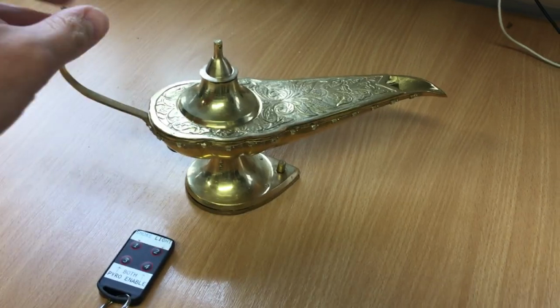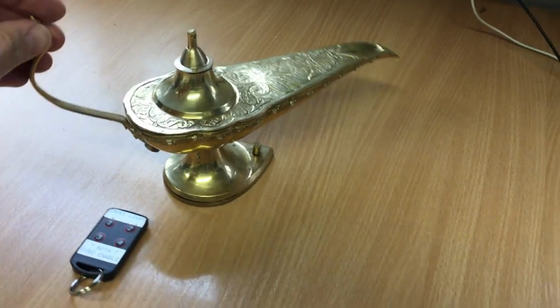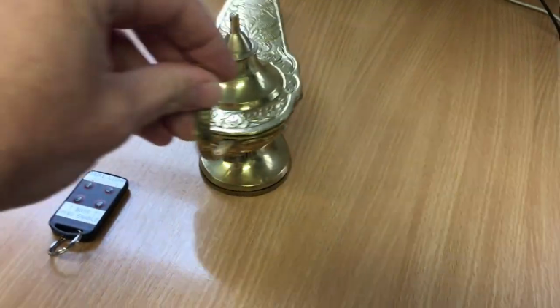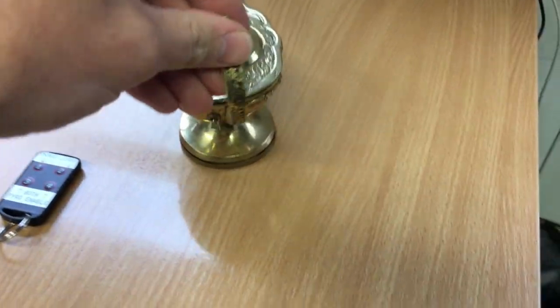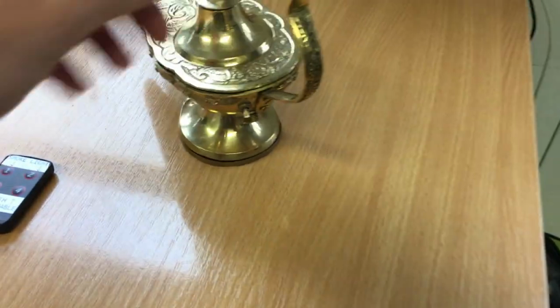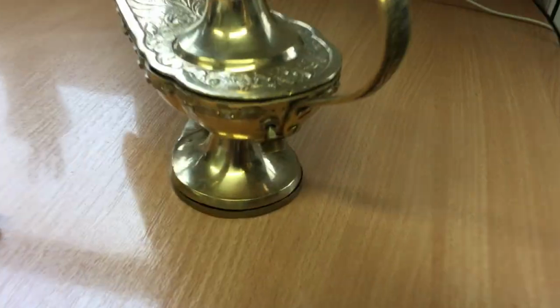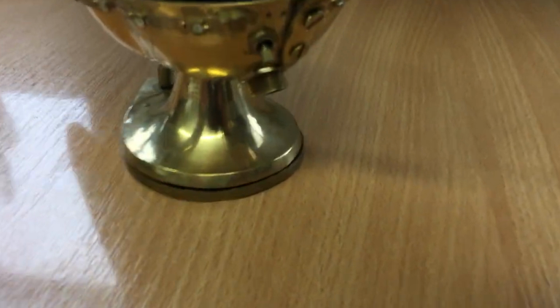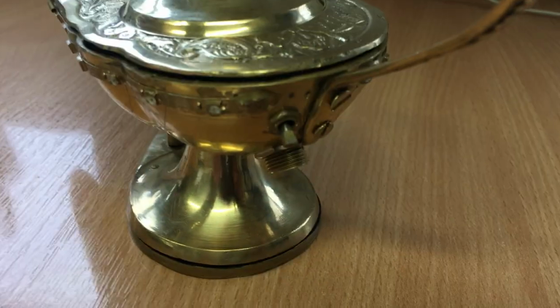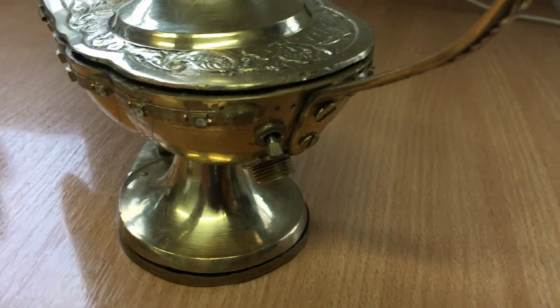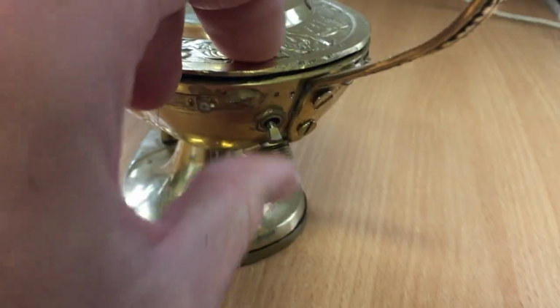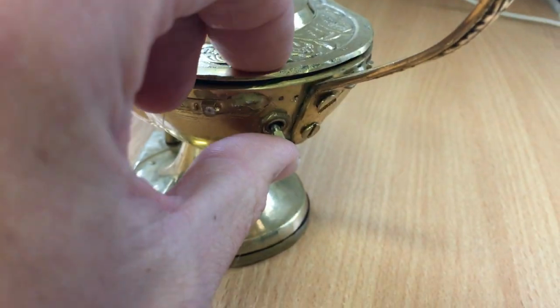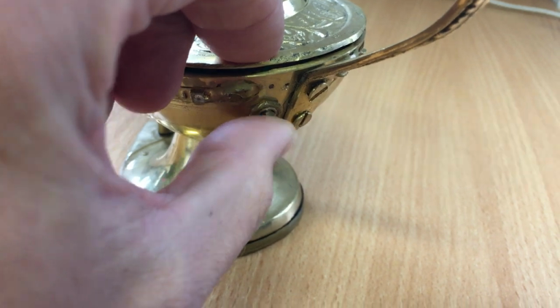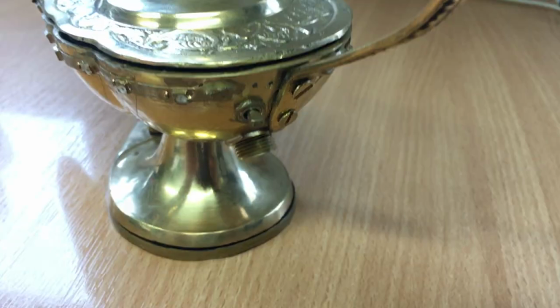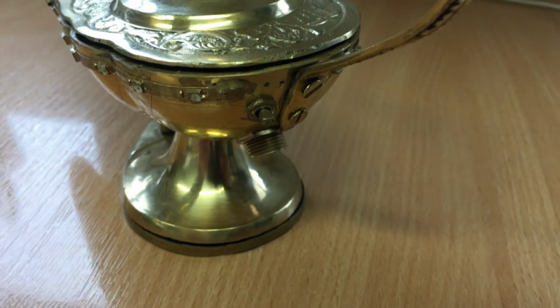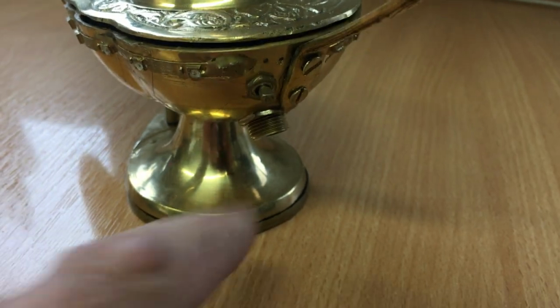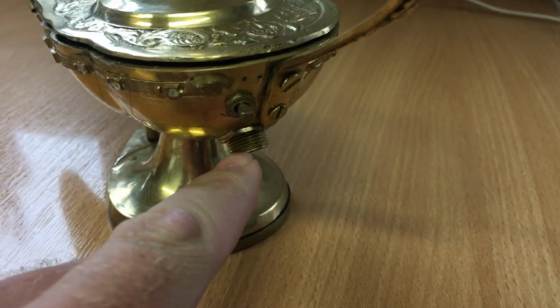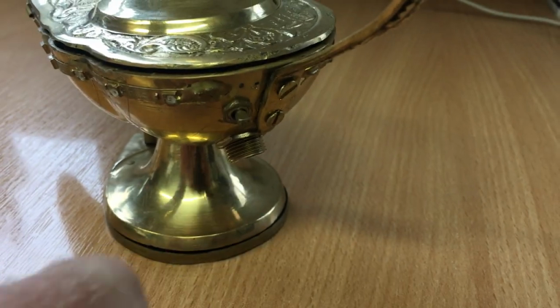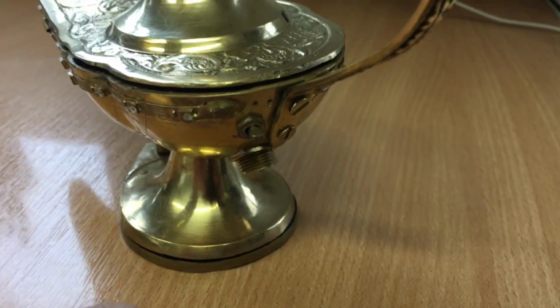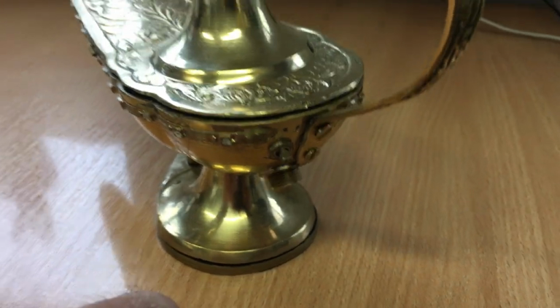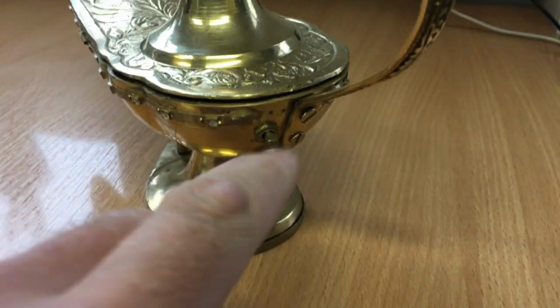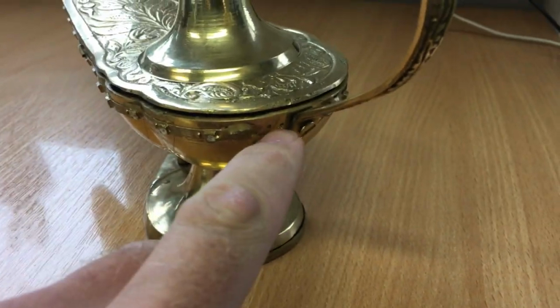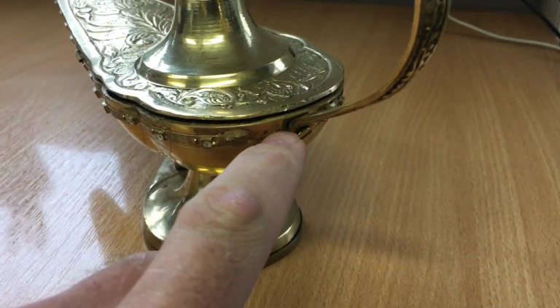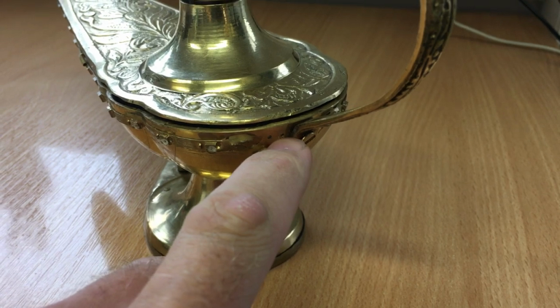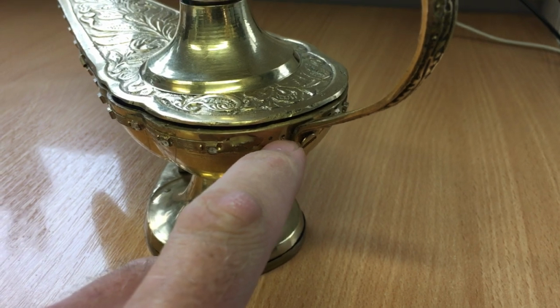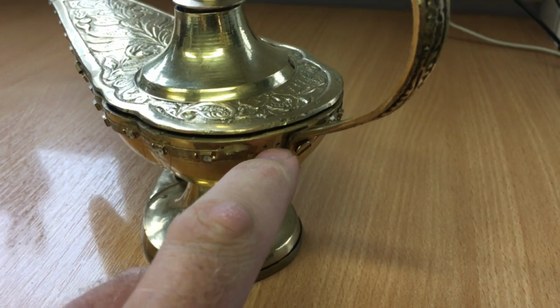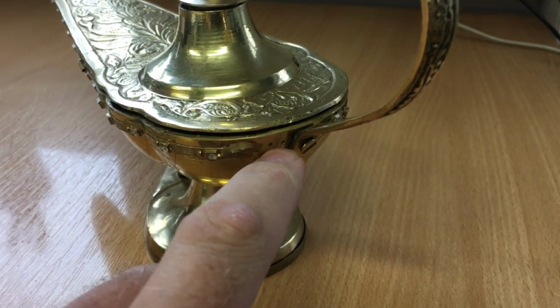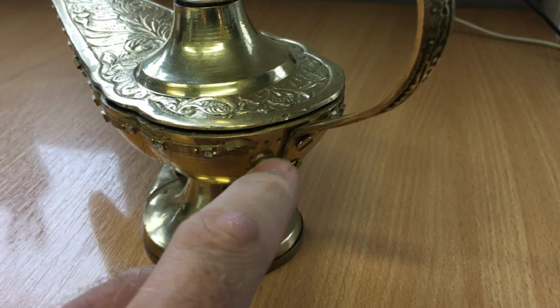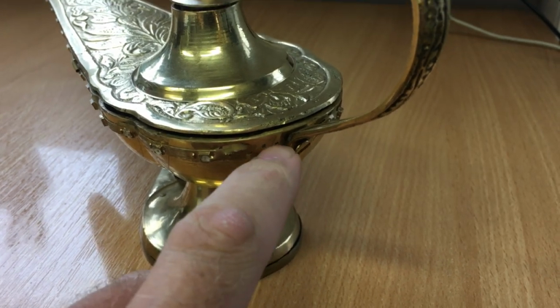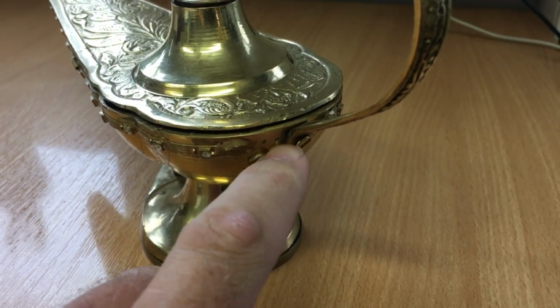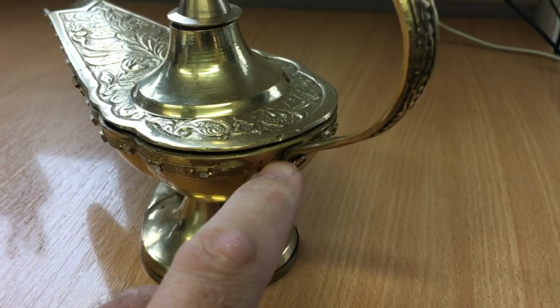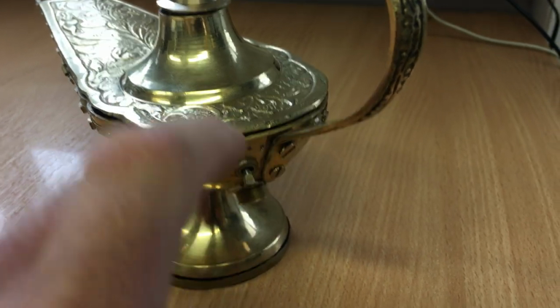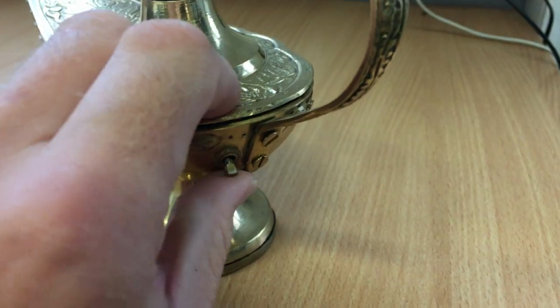The lantern has a power switch just here, hidden away — that's it off. Charging socket below, and a couple of little LED indicators here to show it's turned on. That one there is for charging, and that one there.